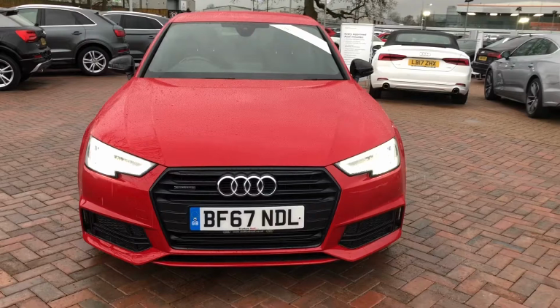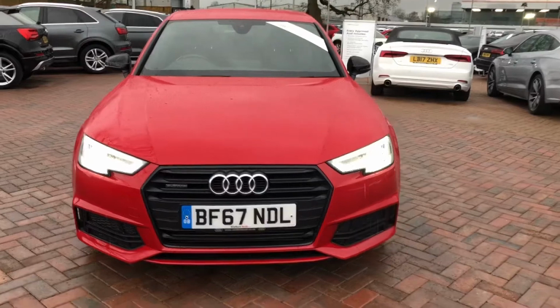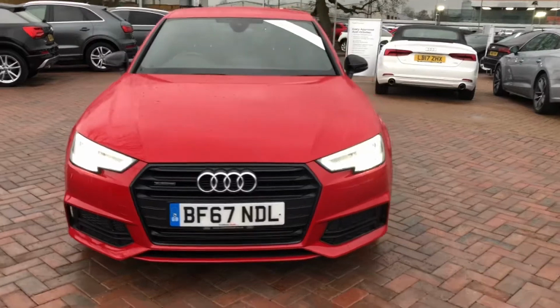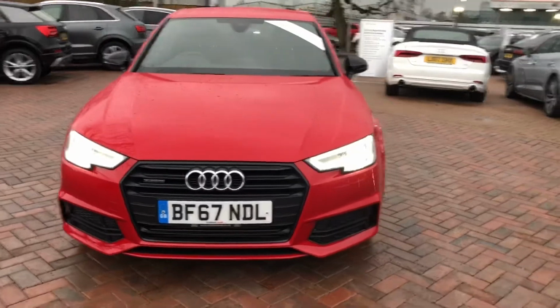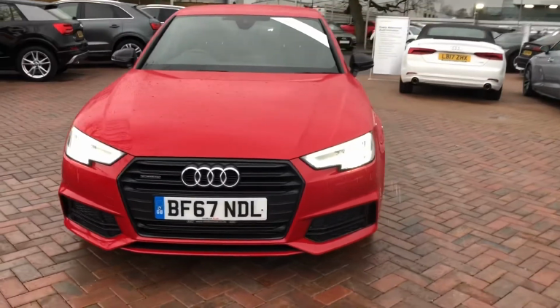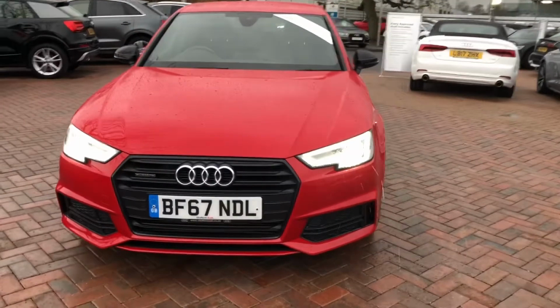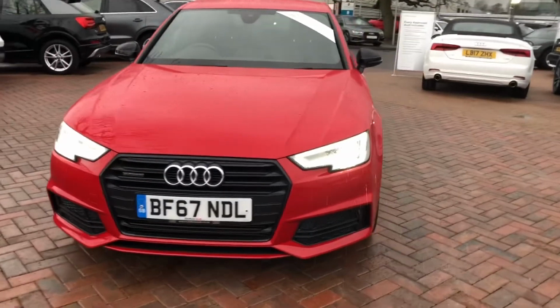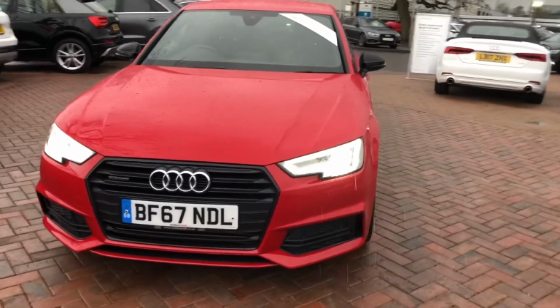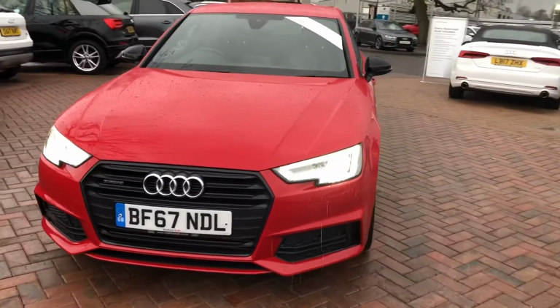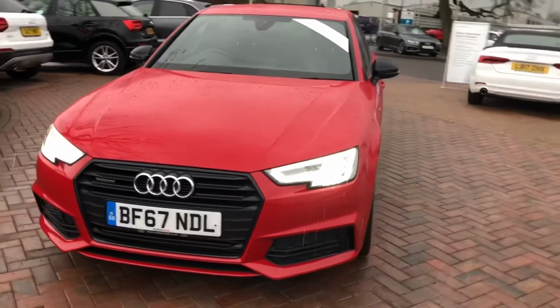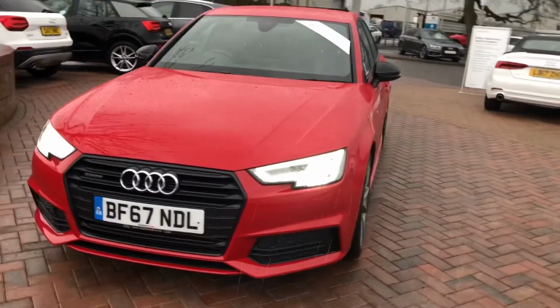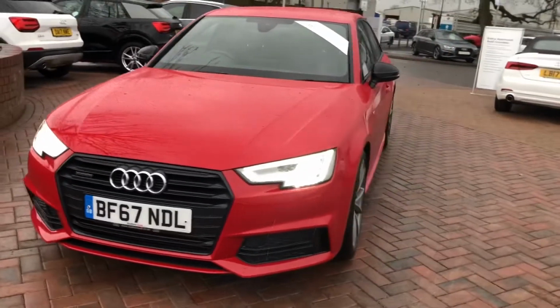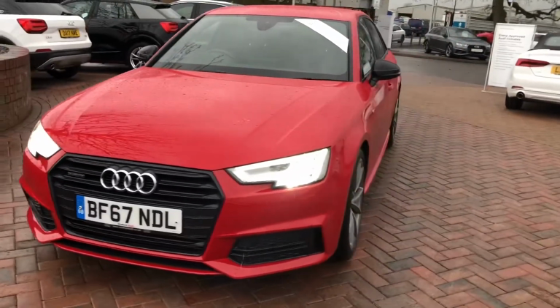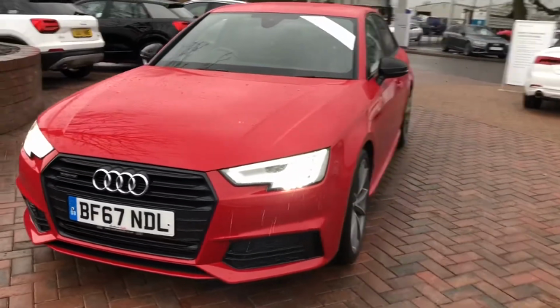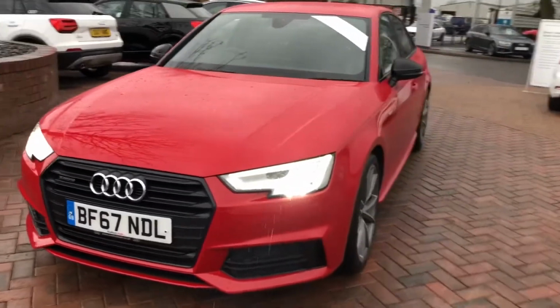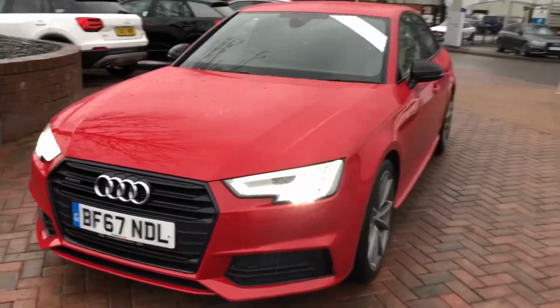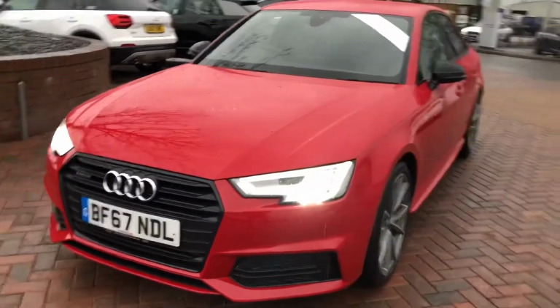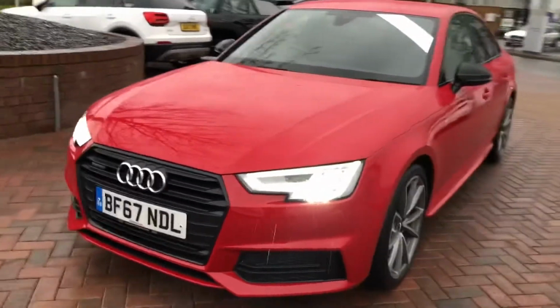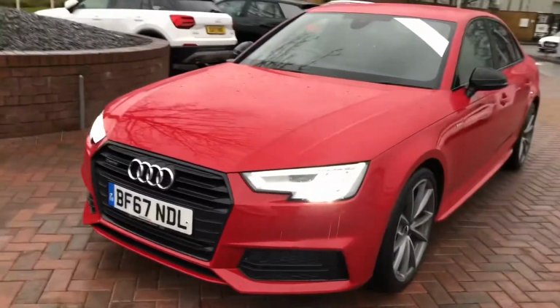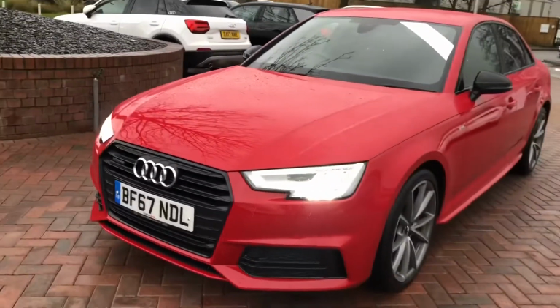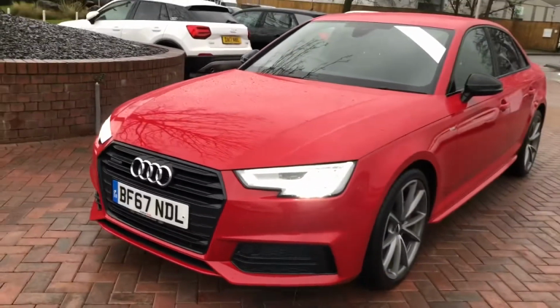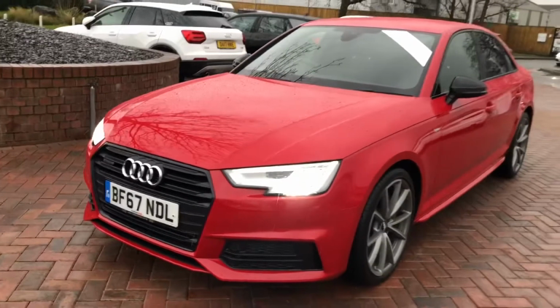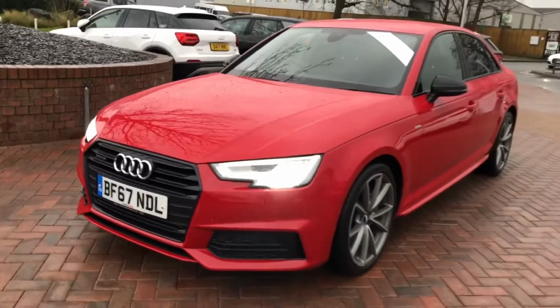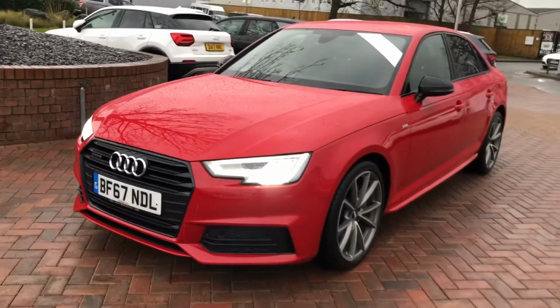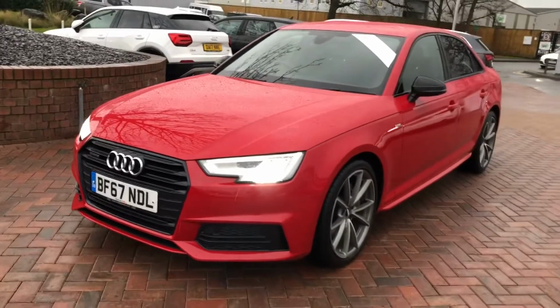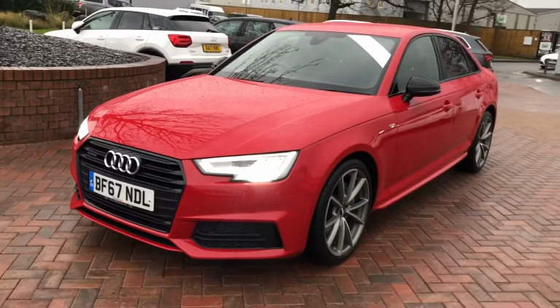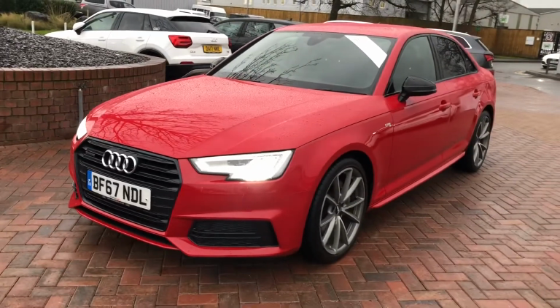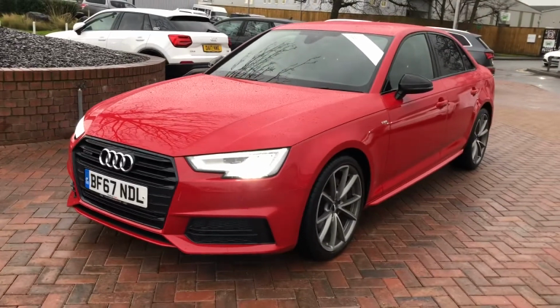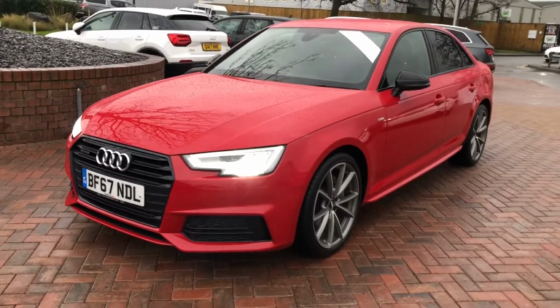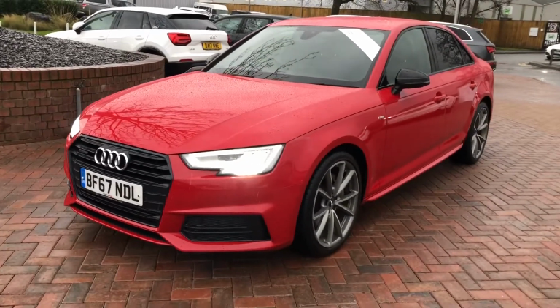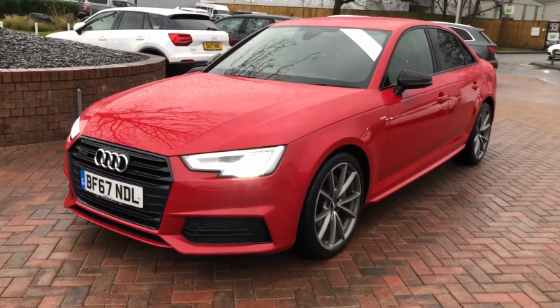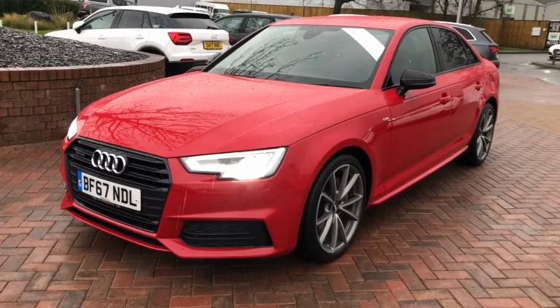Hello and welcome to Crew Audi. Today I'm going to show you around this stunning approved used Audi A4 S-Line Quattro in Tango Red.